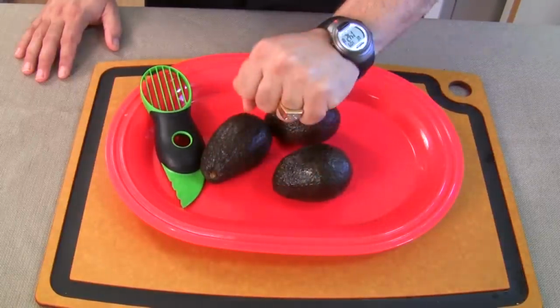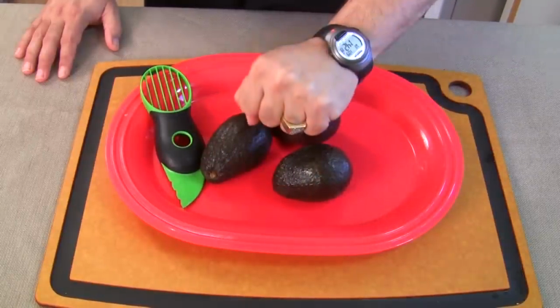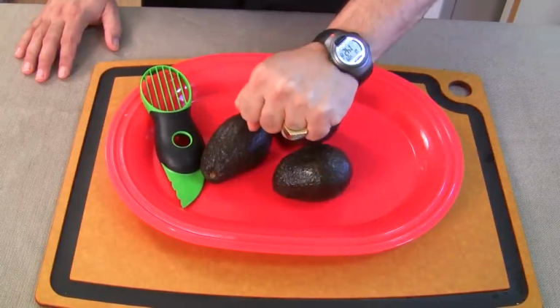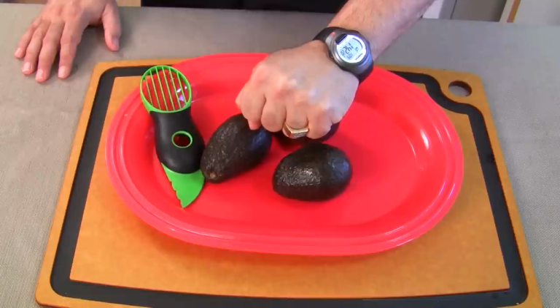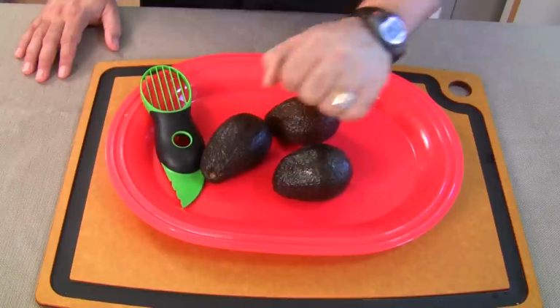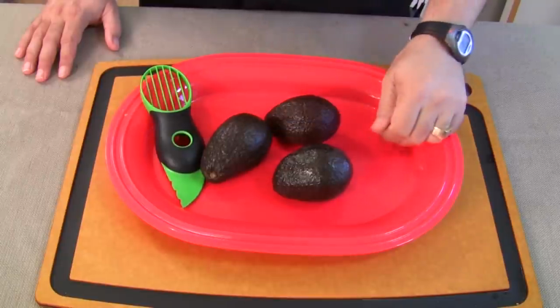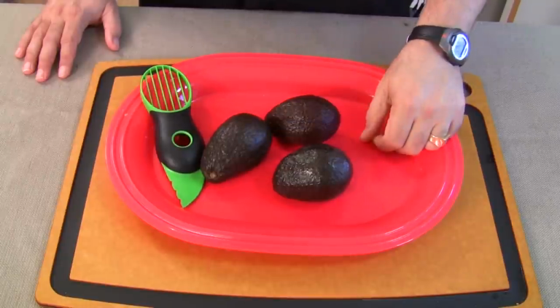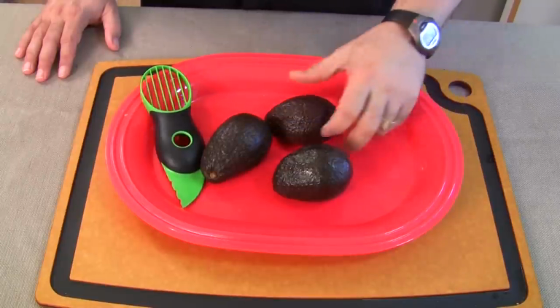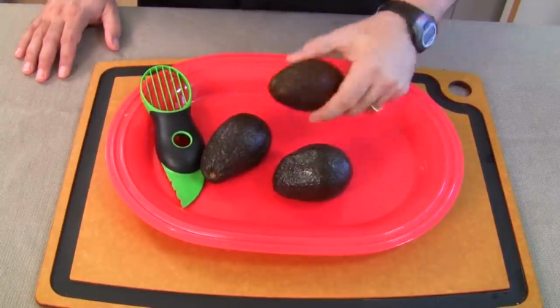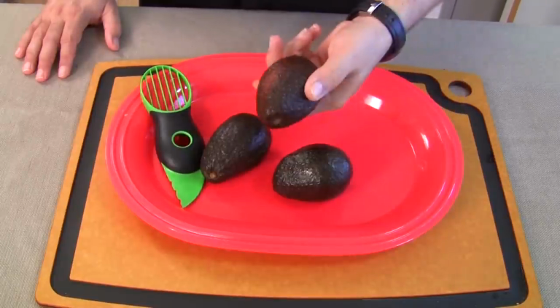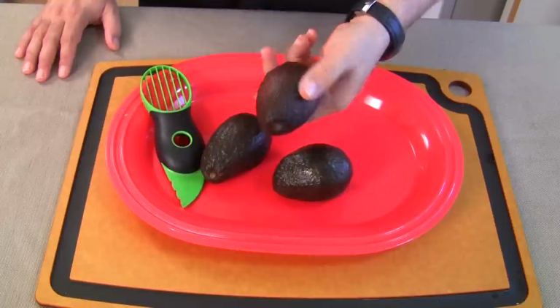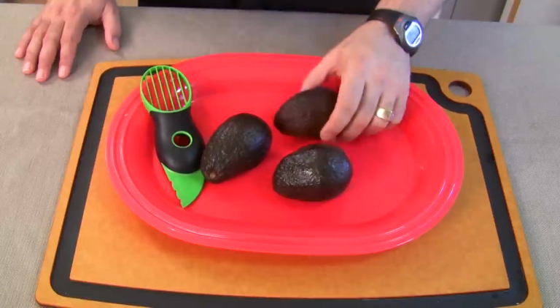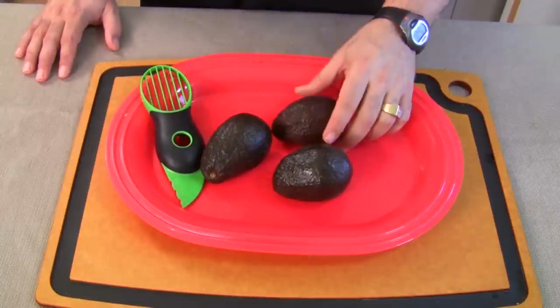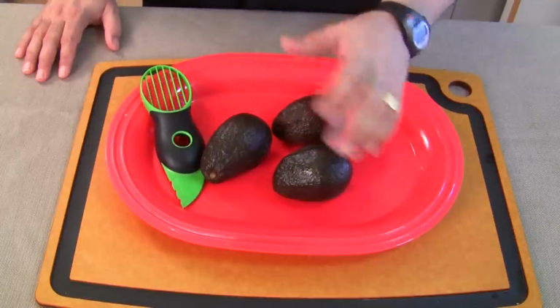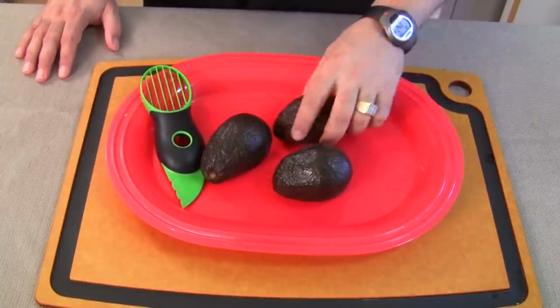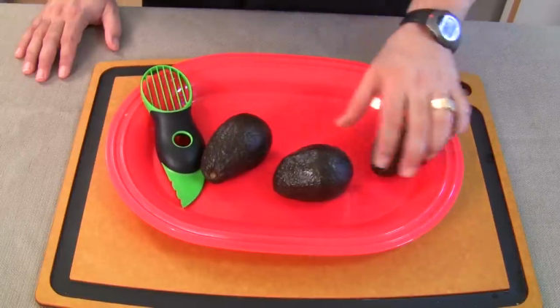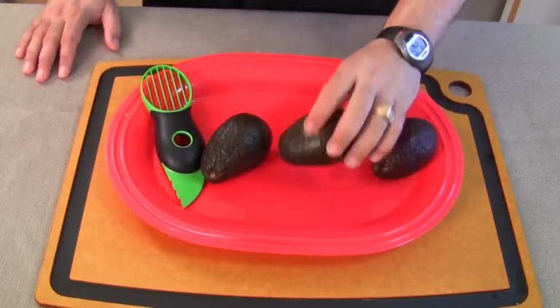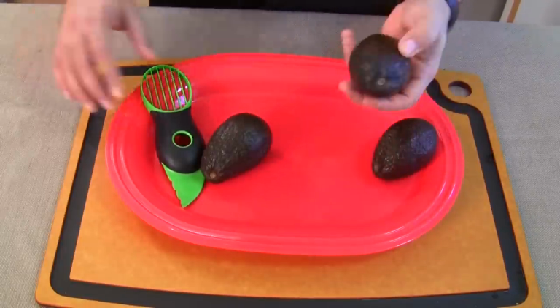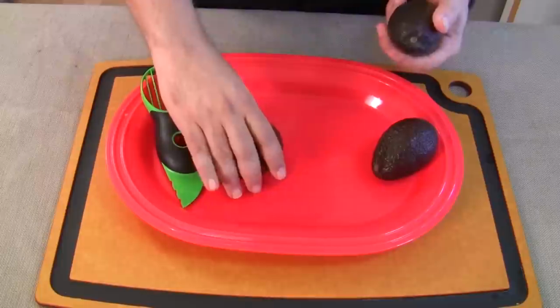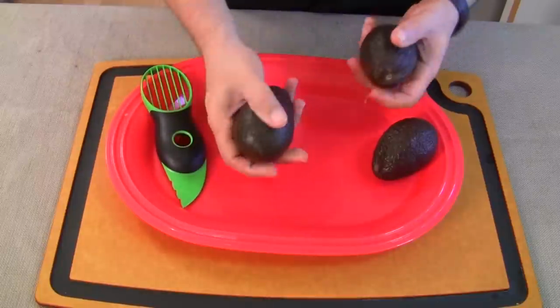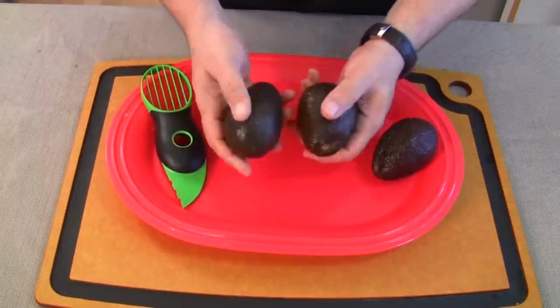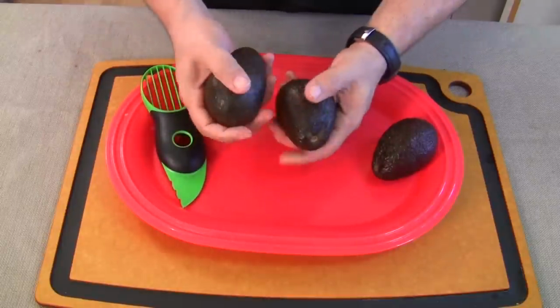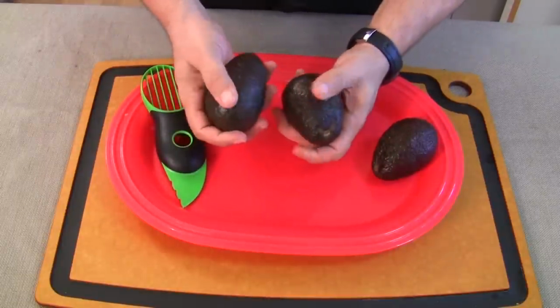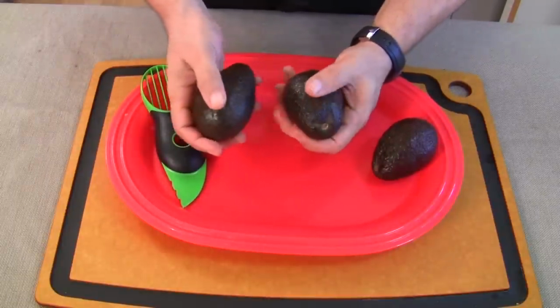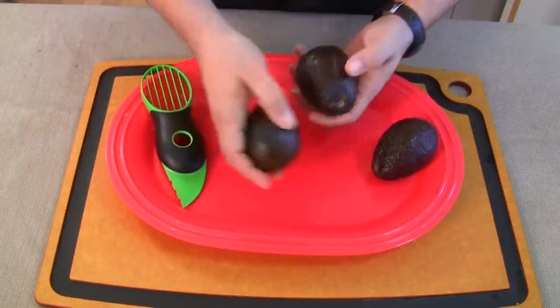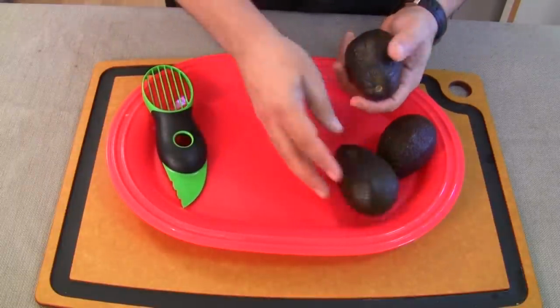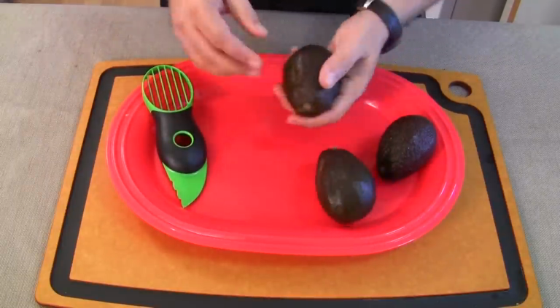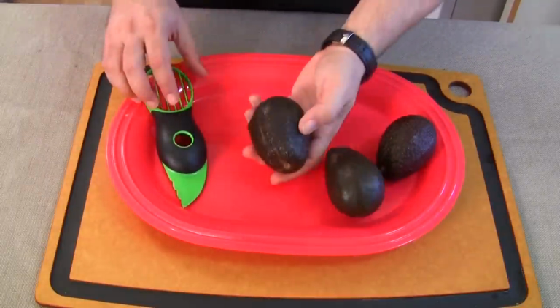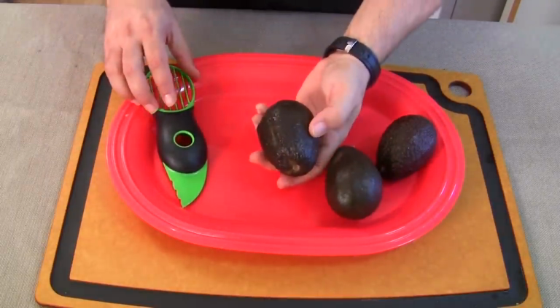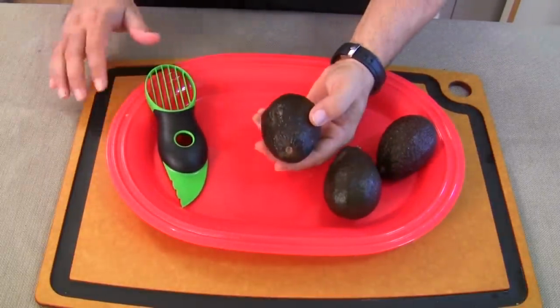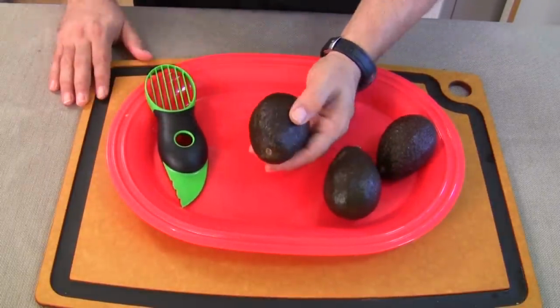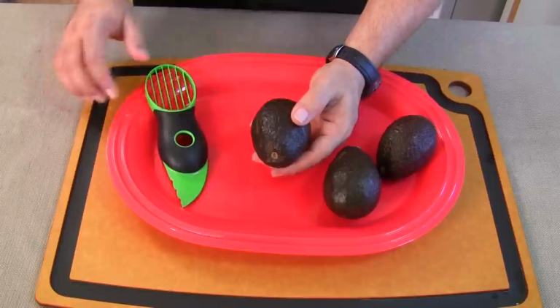When I was a kid we had avocados the size of my fist and bigger, but this is what we've come down to. So I'm gonna use these — I don't know if they're ripe, I don't know if they're rotten. Let me see which one feels the best. This one feels pretty good, let's do this one first.